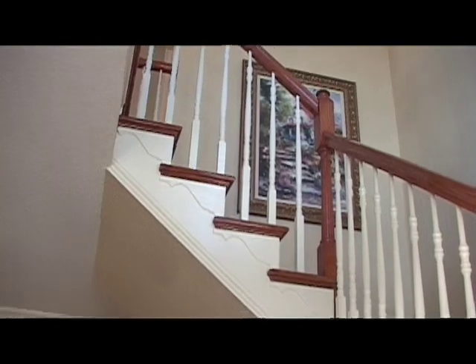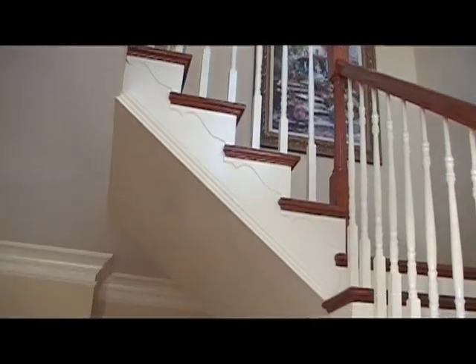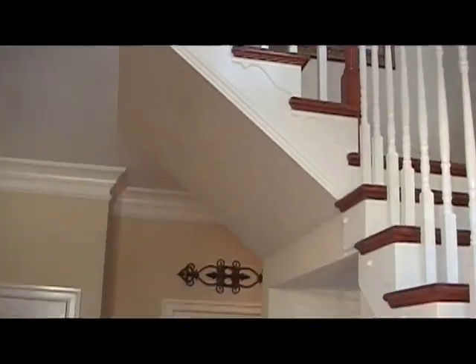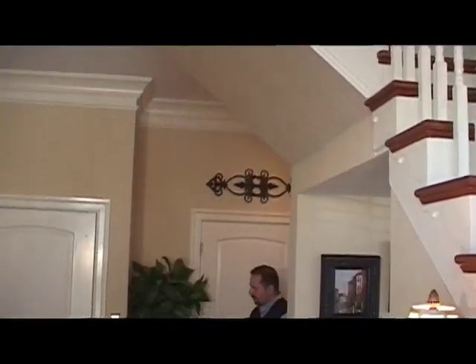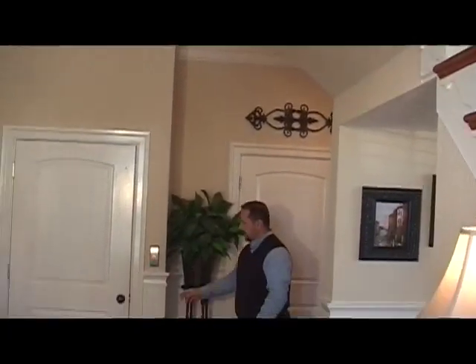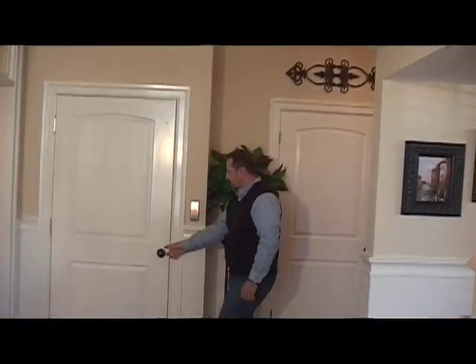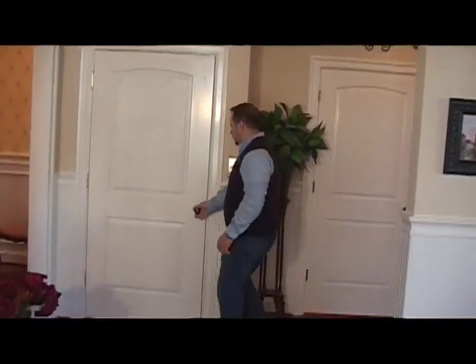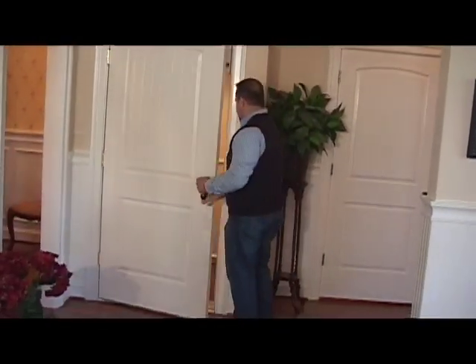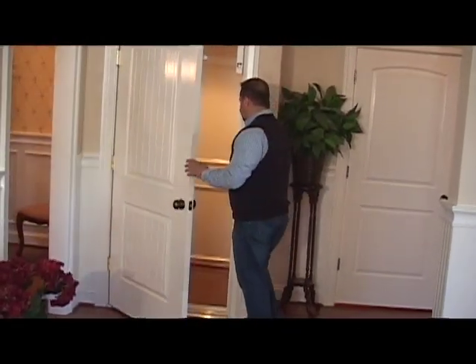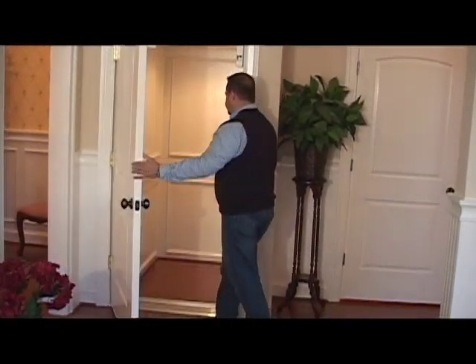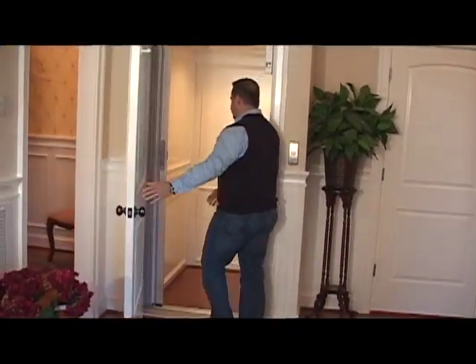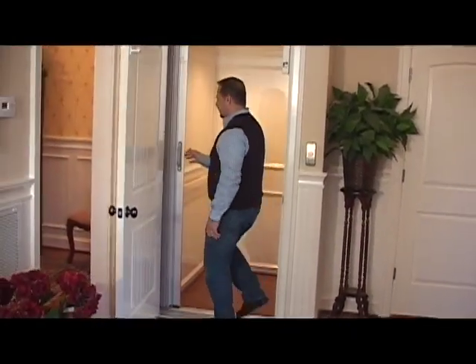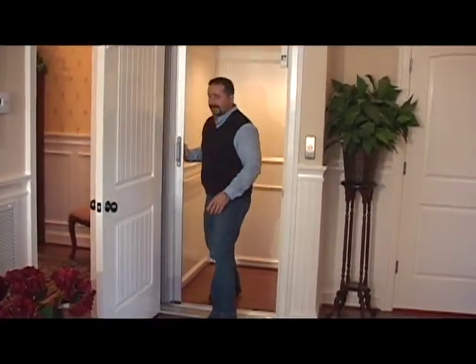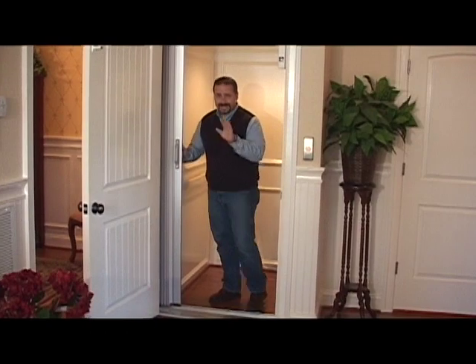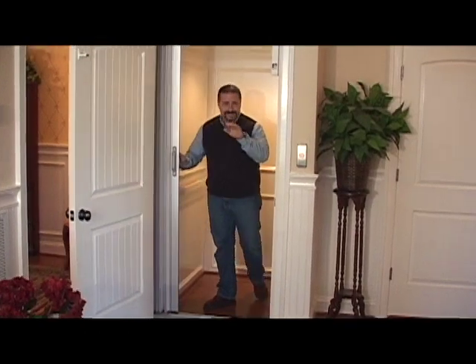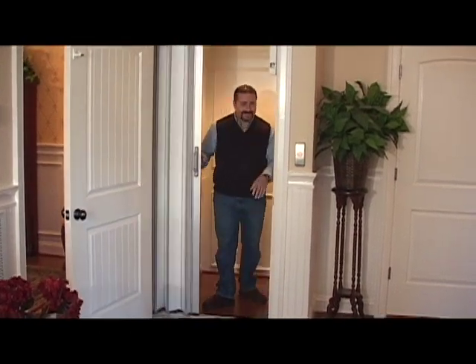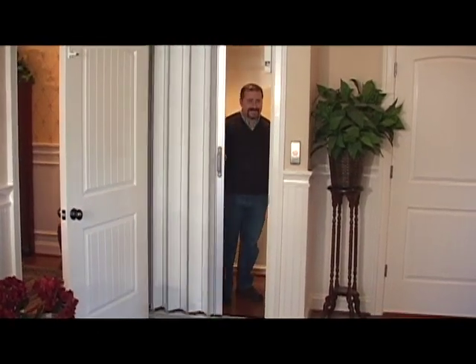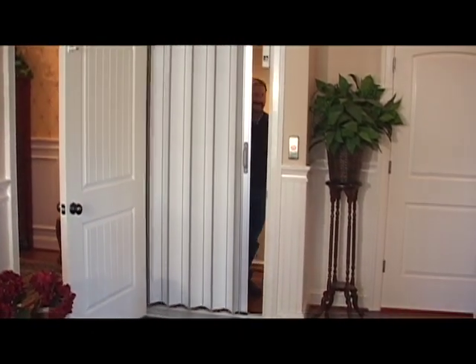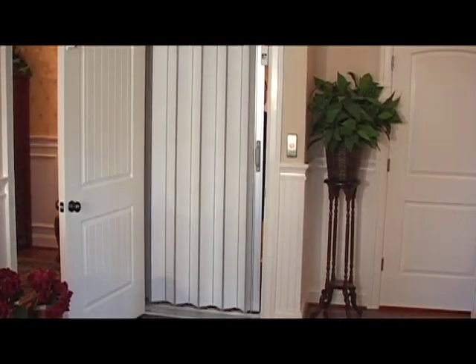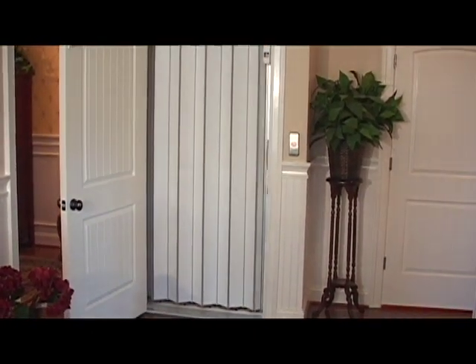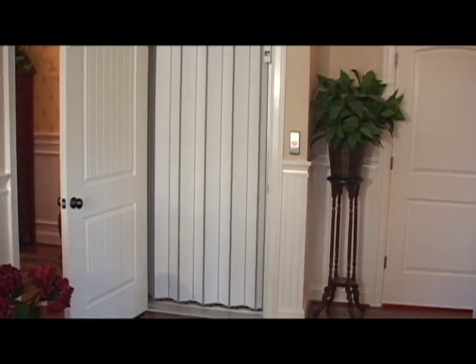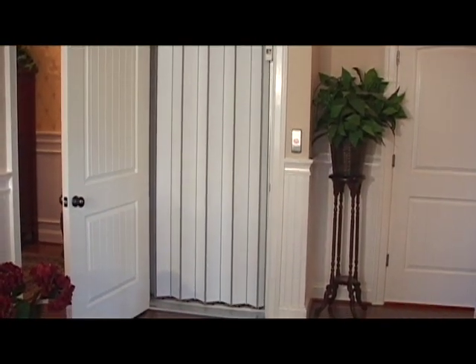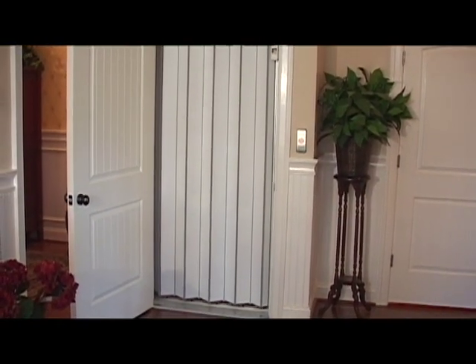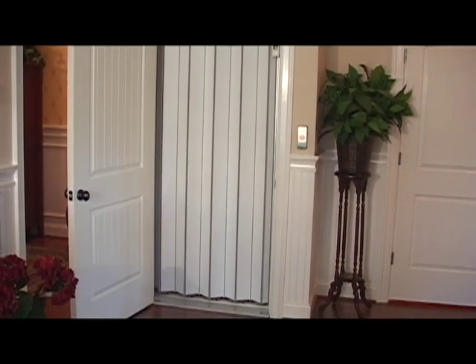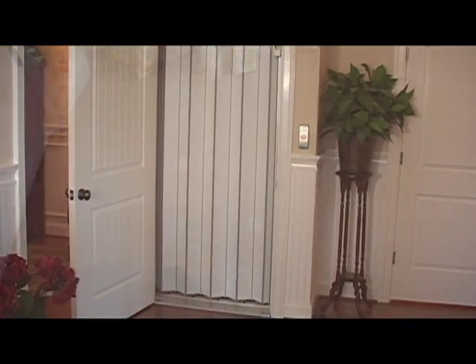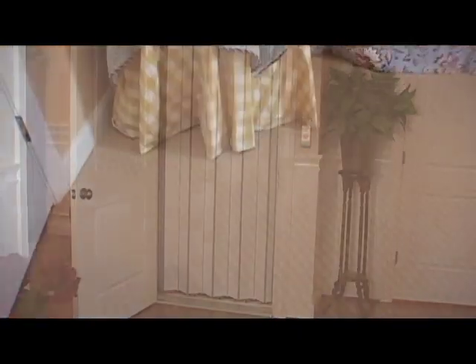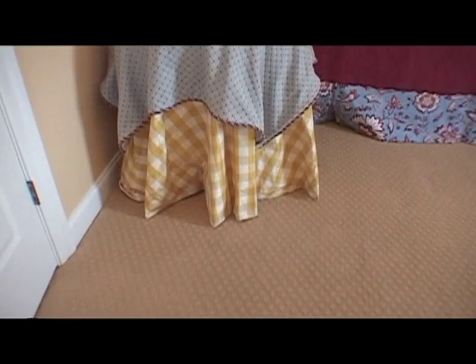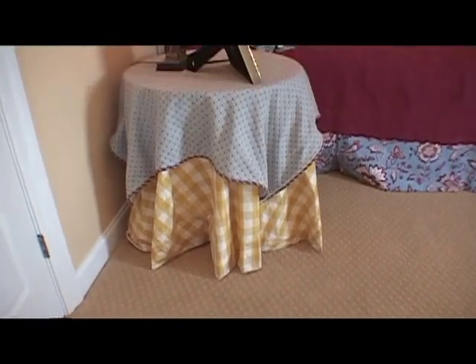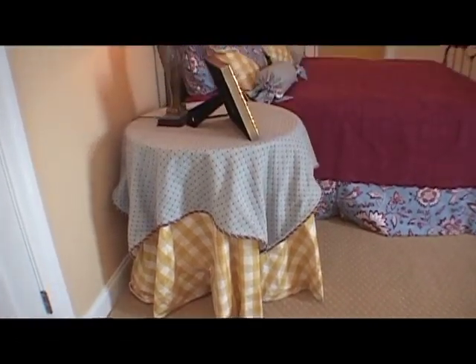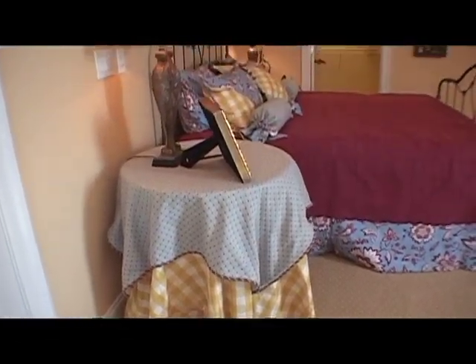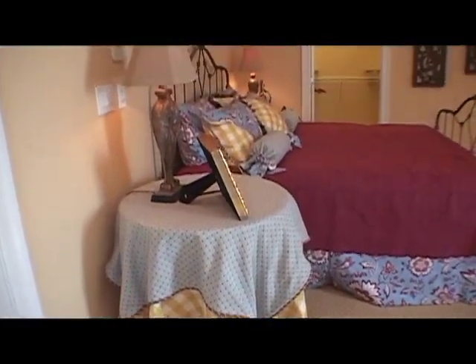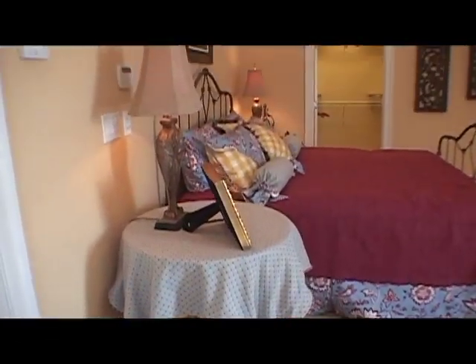When you visit our Somerton community, you might notice one thing that's a little unusual: an elevator. That's because all of our homes at Somerton come with in-home elevators as an included feature. Then you're gonna wander upstairs and explore the rest of the home.